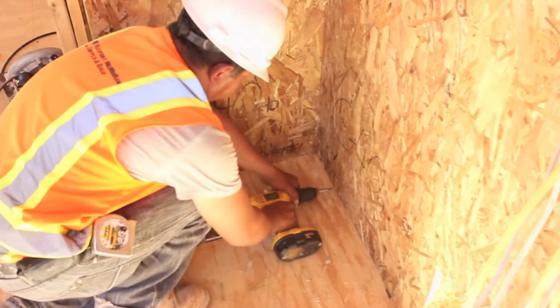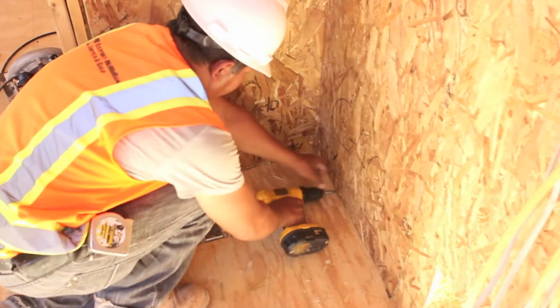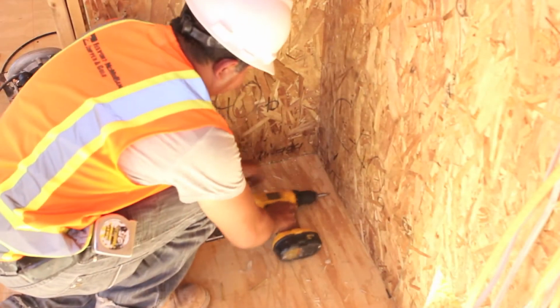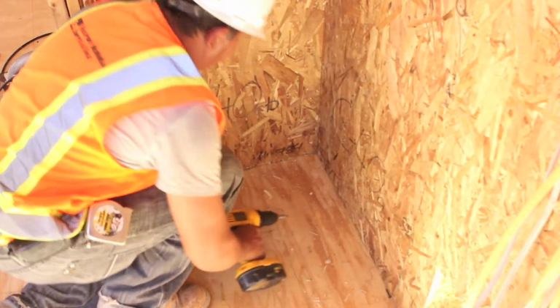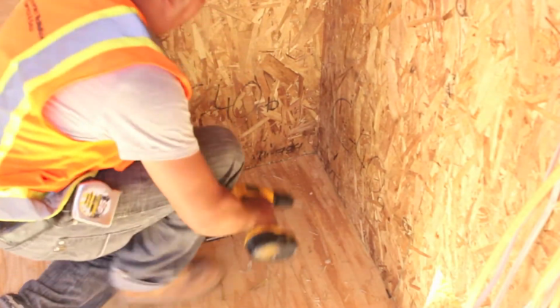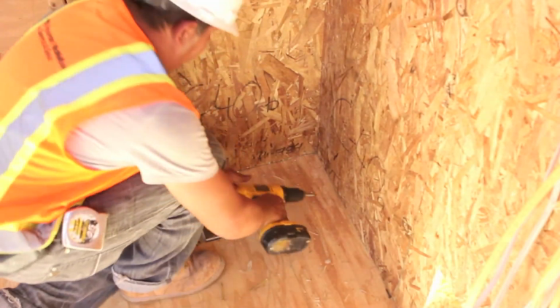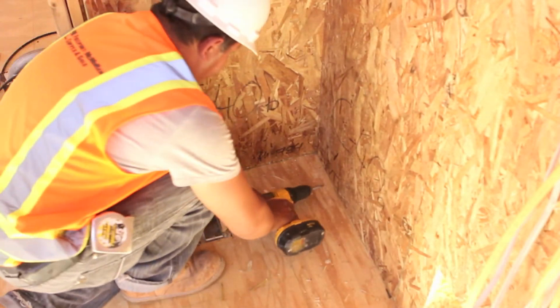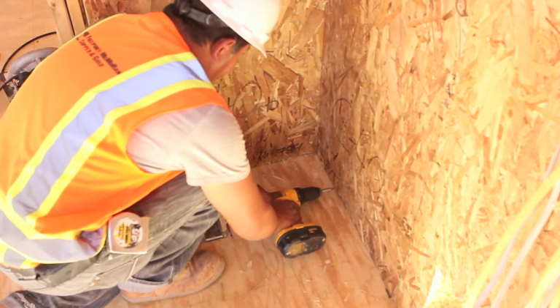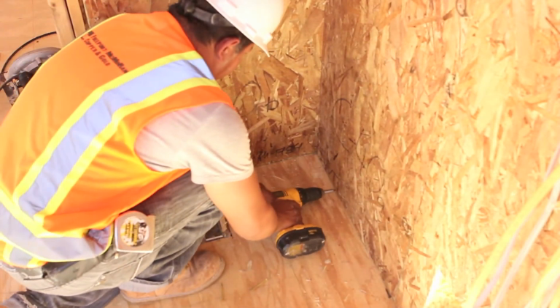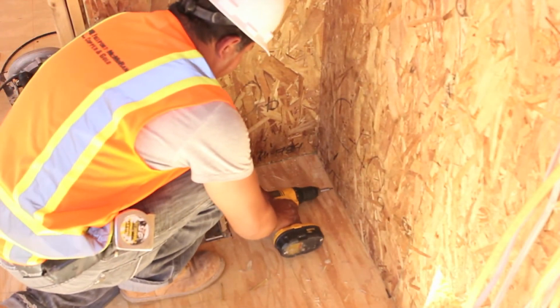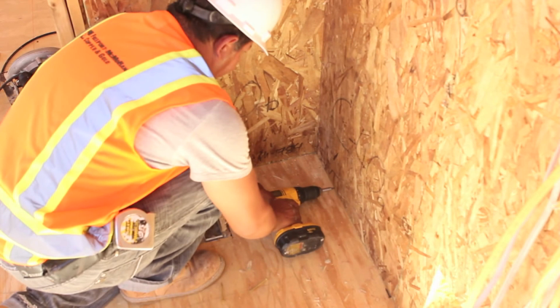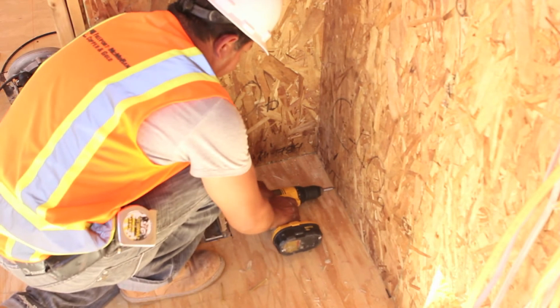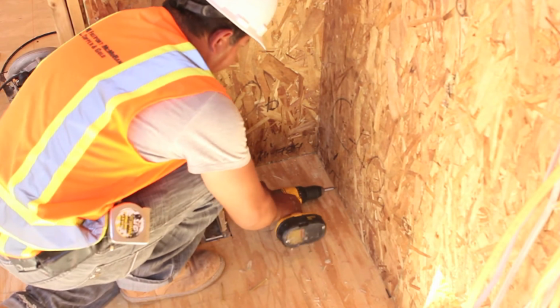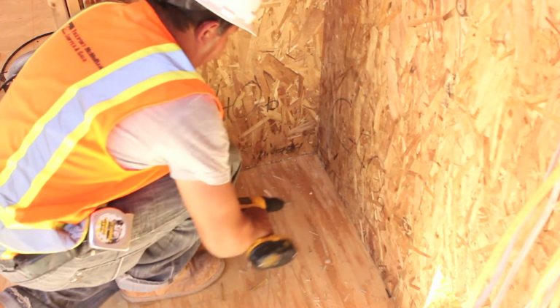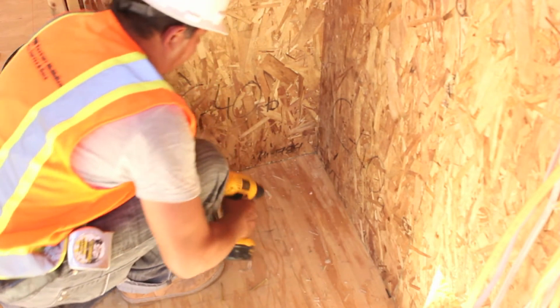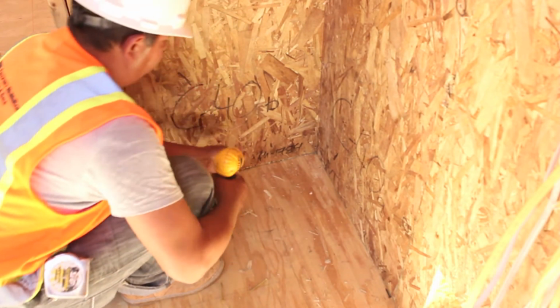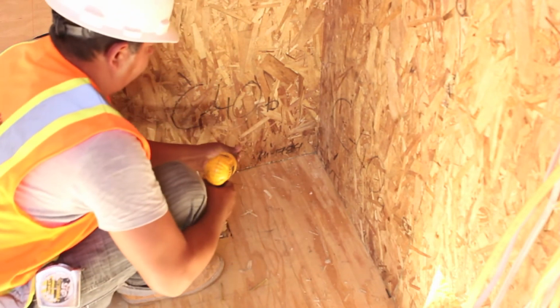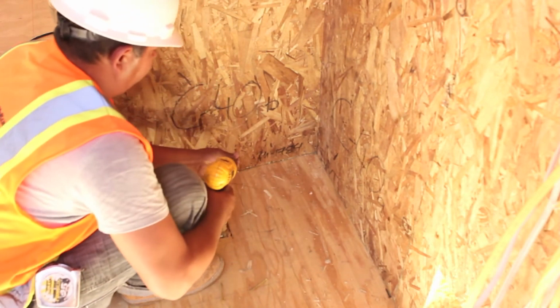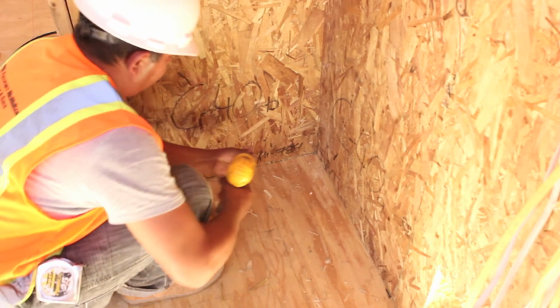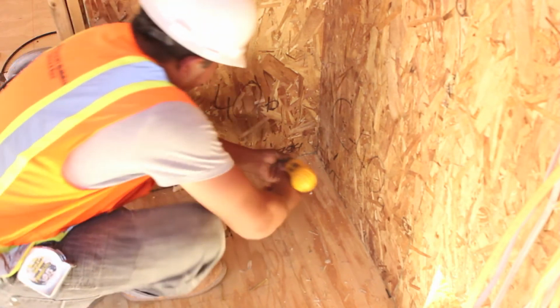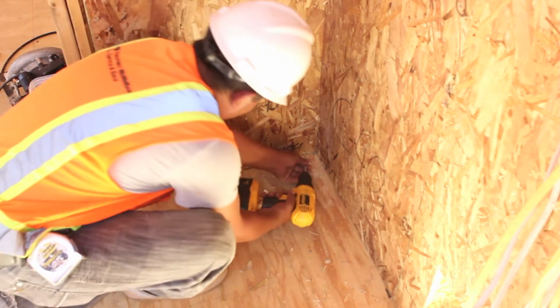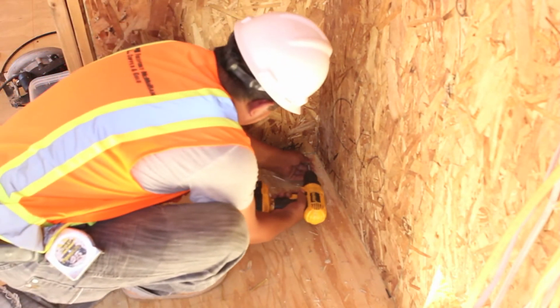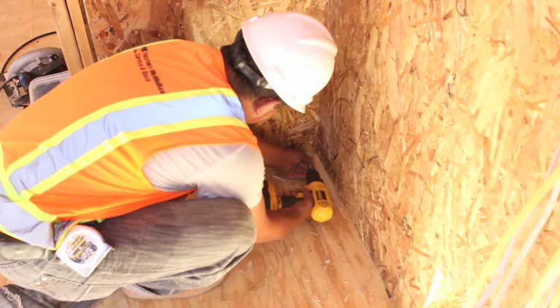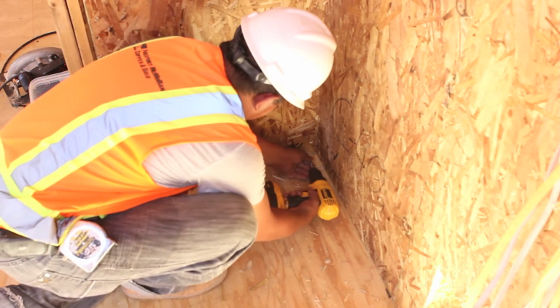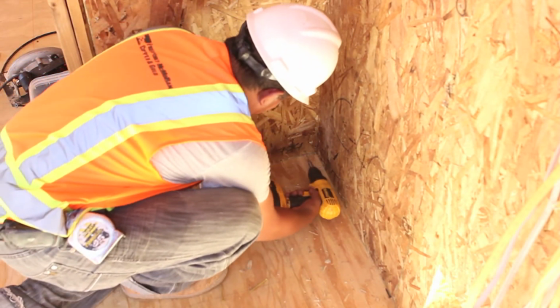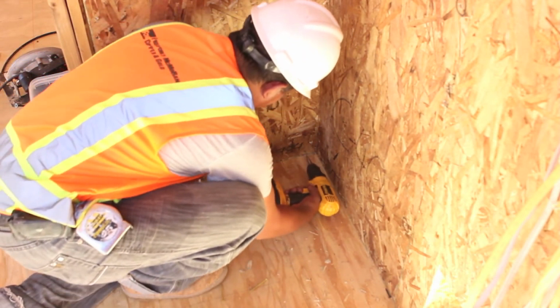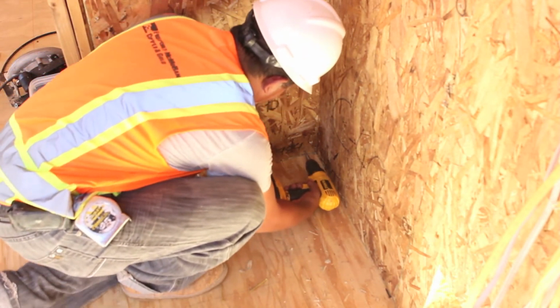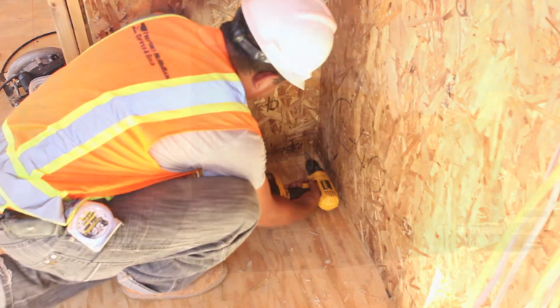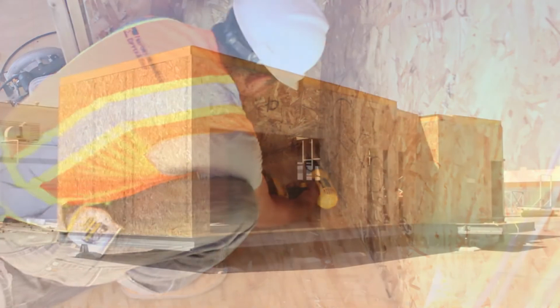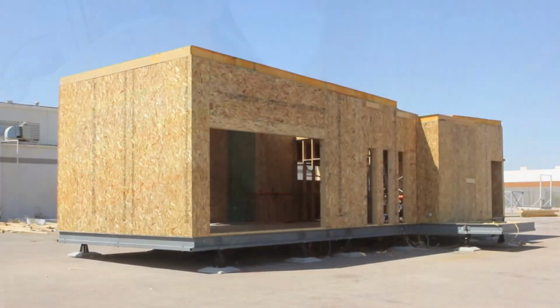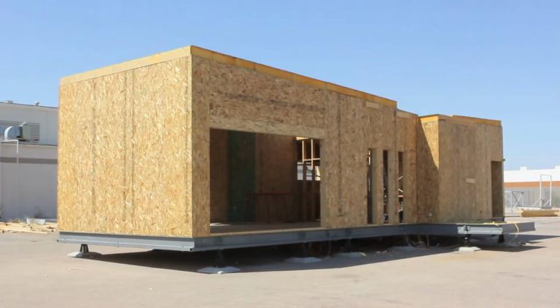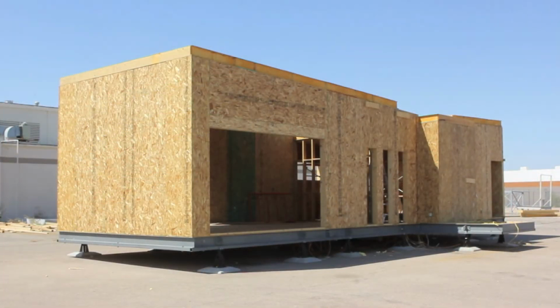Students from the University of Texas at El Paso have been hard at work this summer designing and constructing an 800 square foot home for the Department of Energy's Solar Decathlon in Irvine, California.